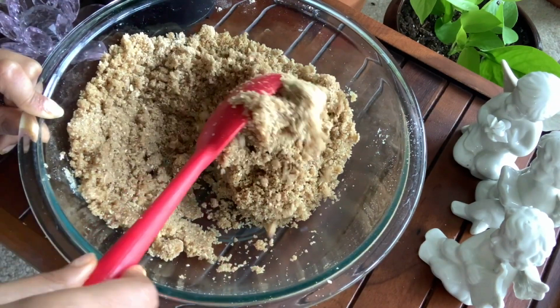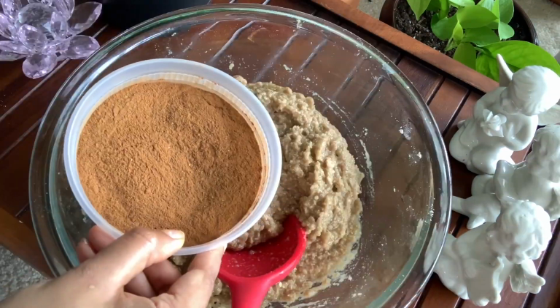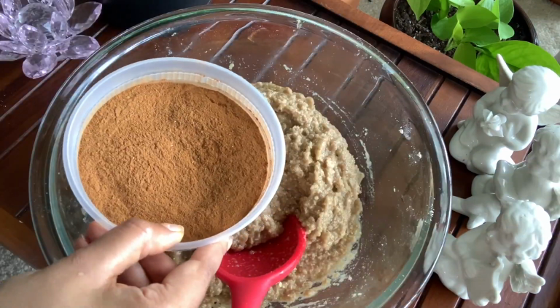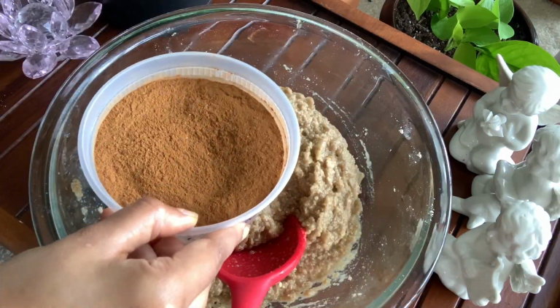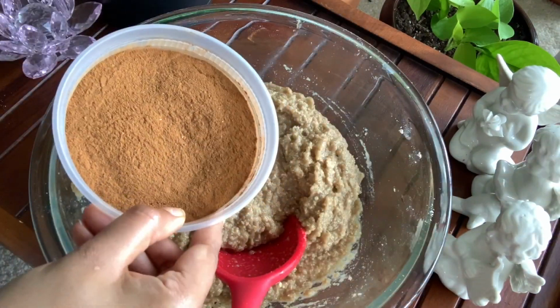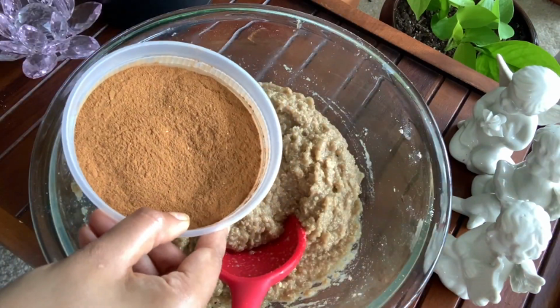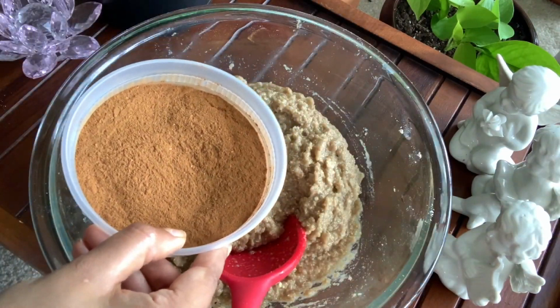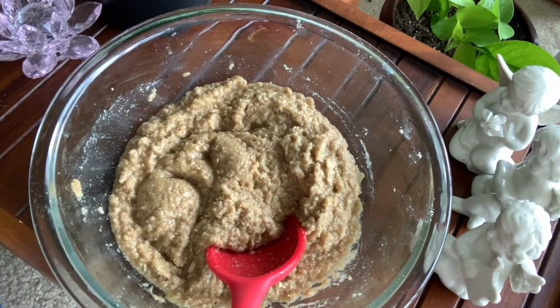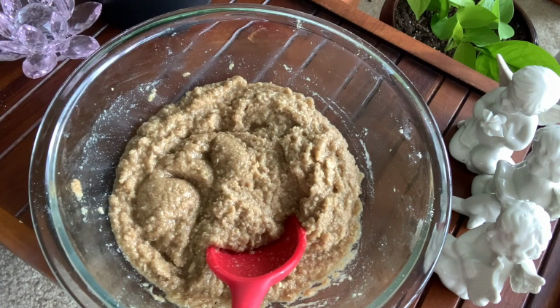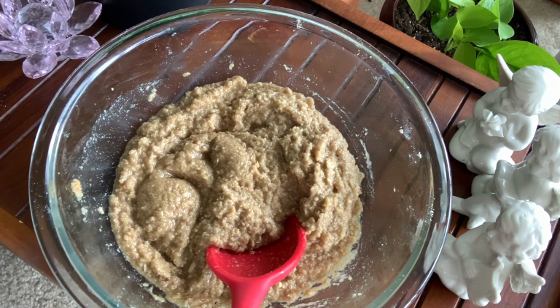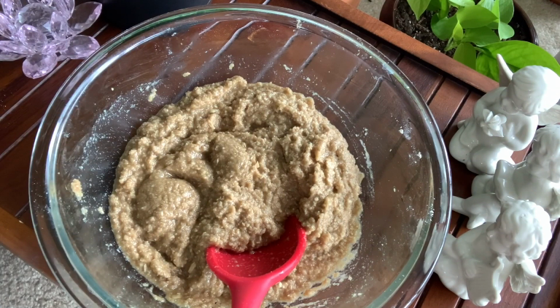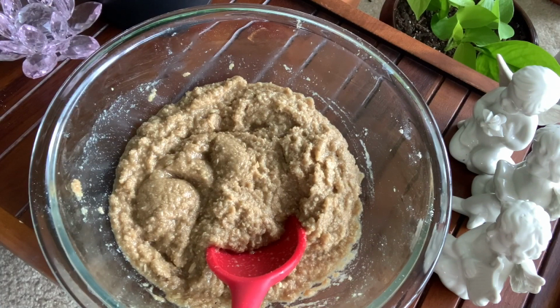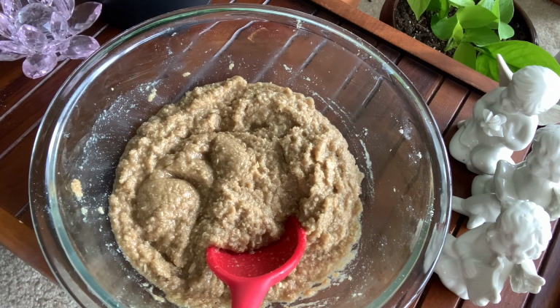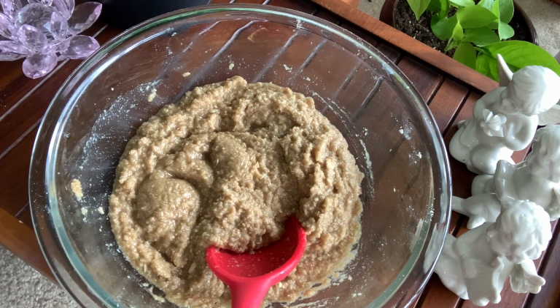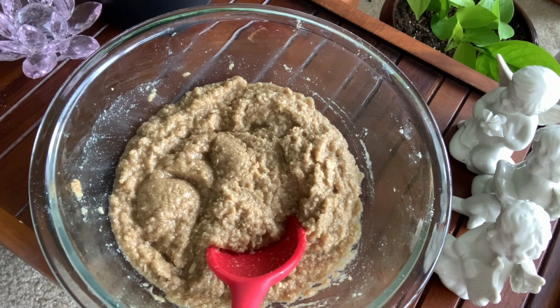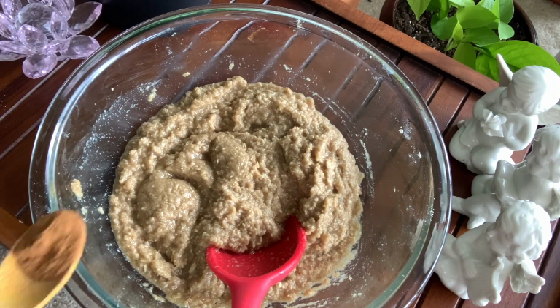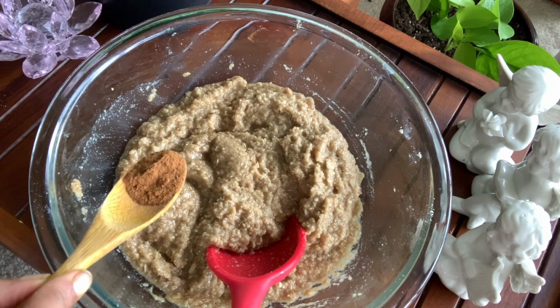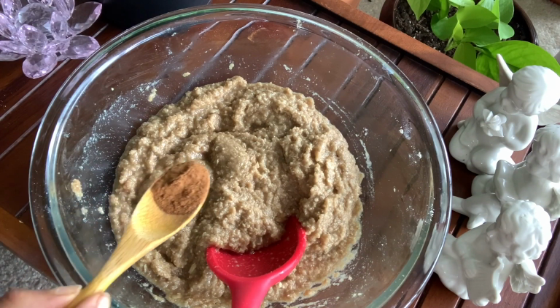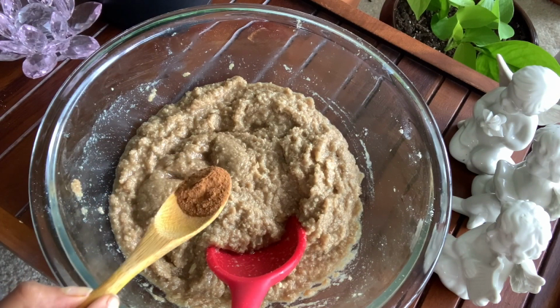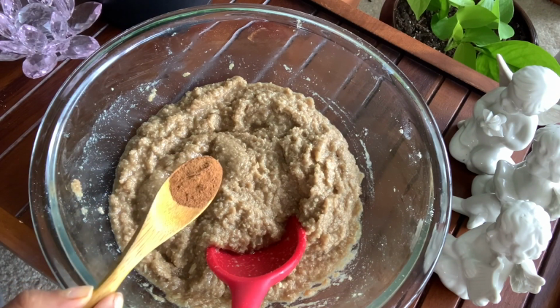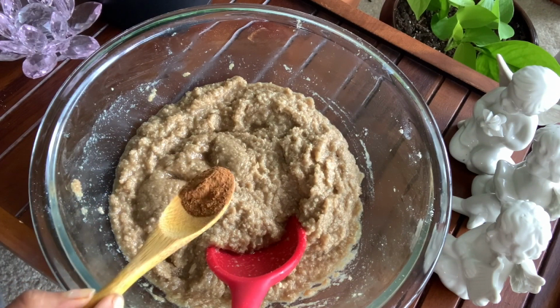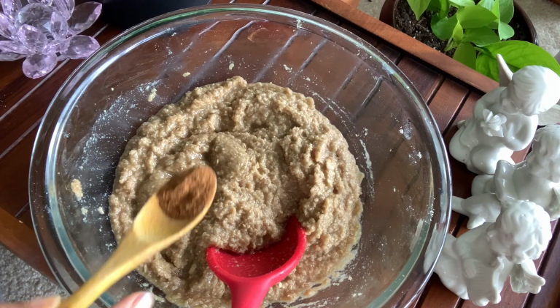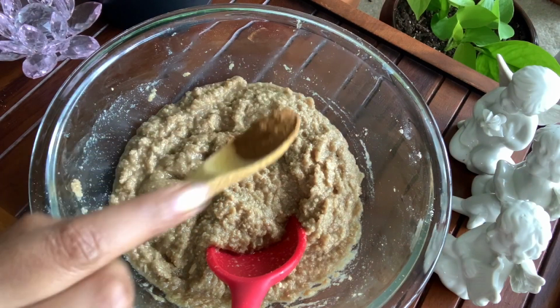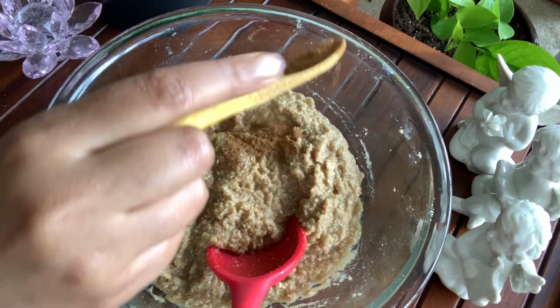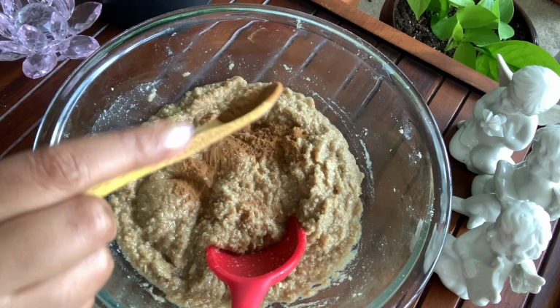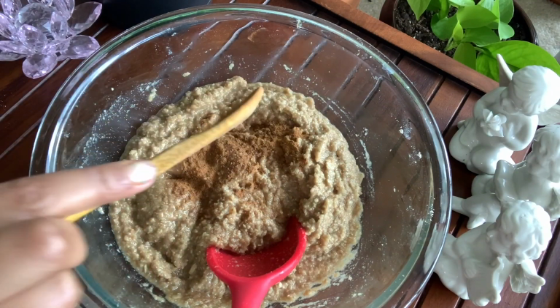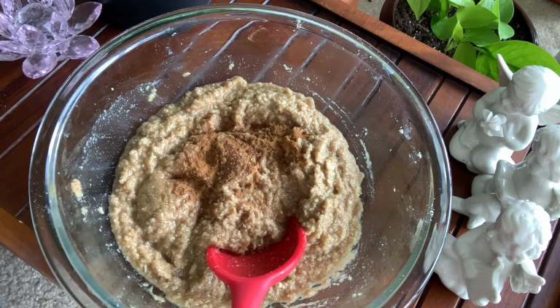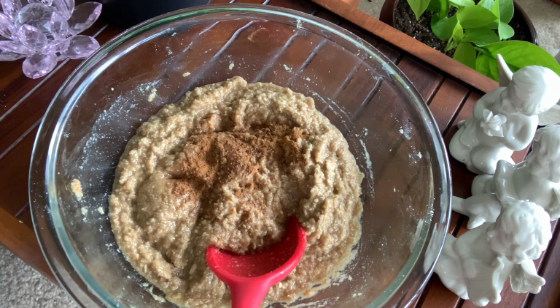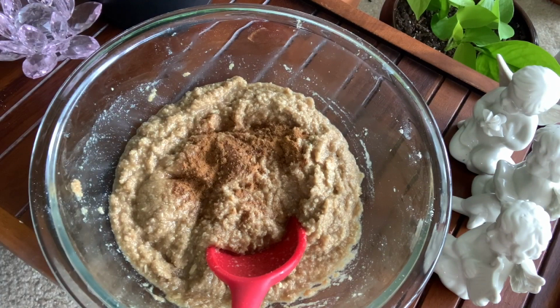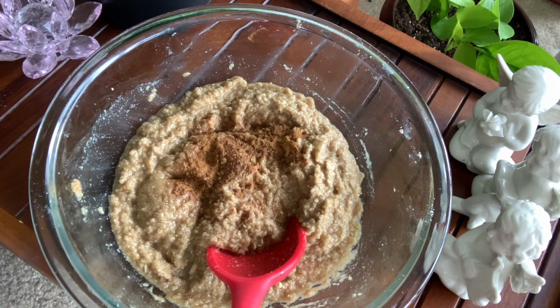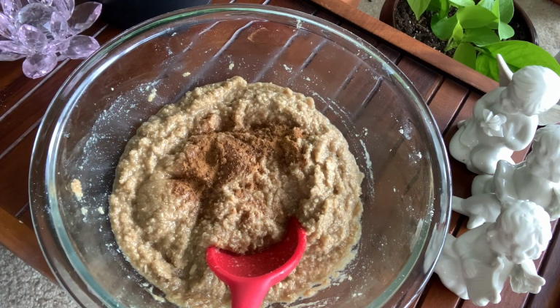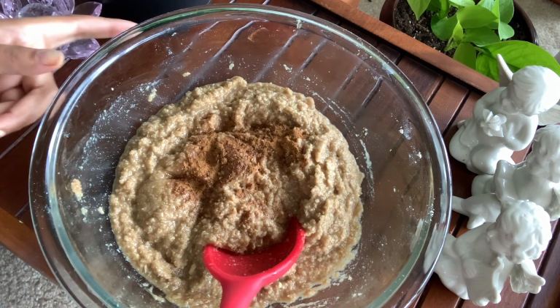Then I have added cinnamon powder. As I already said, this is optional — if you want to skip it, you can totally do that. But I like the way it treats my skin; it gives a nice complexion and really helps to polish my skin well.